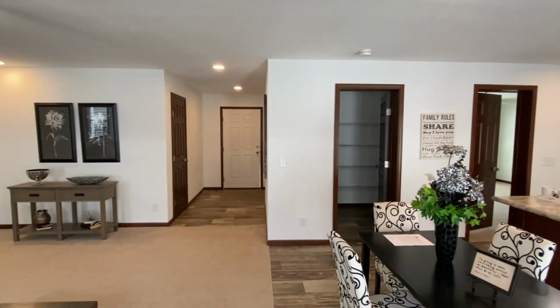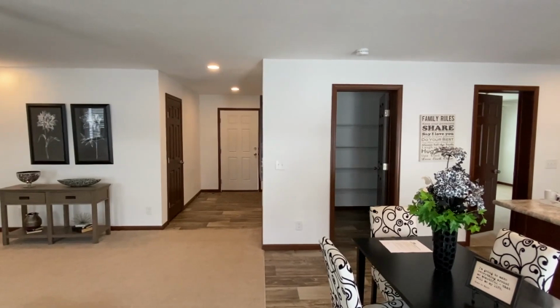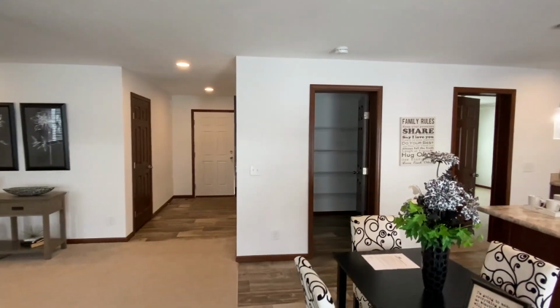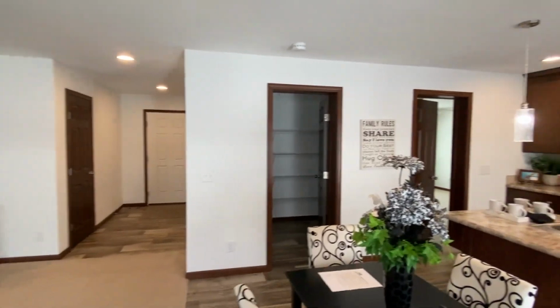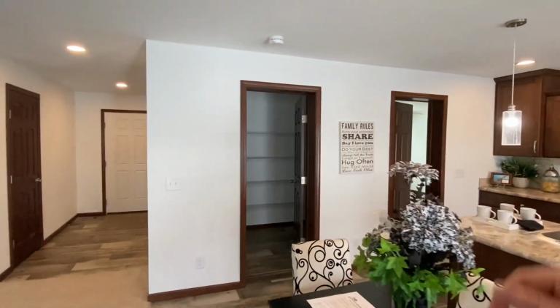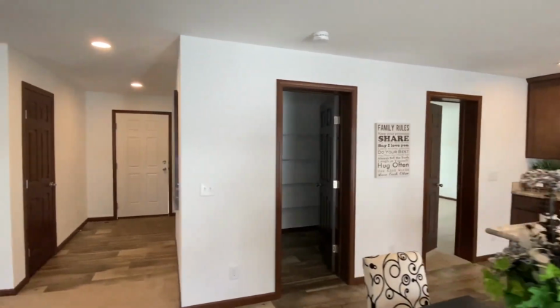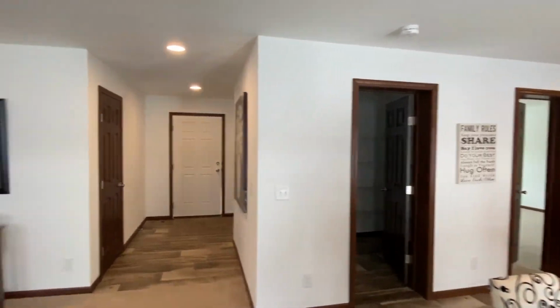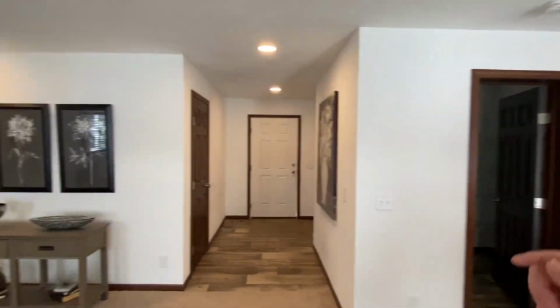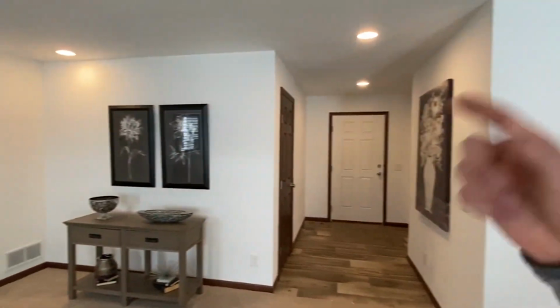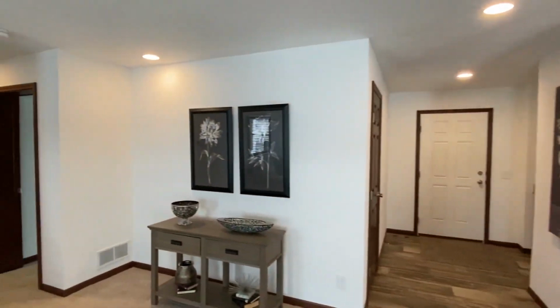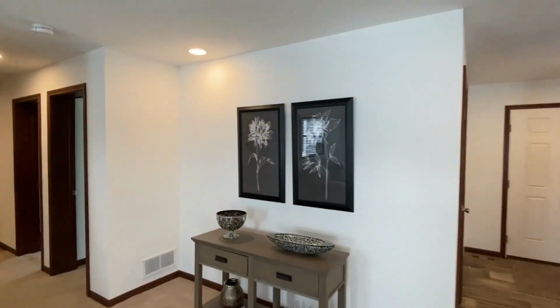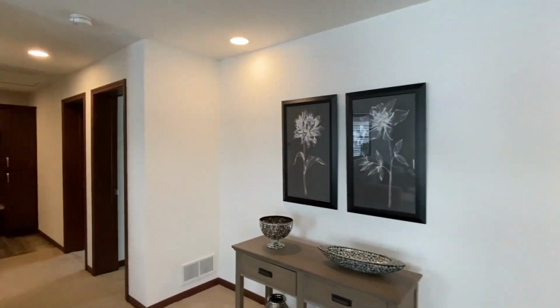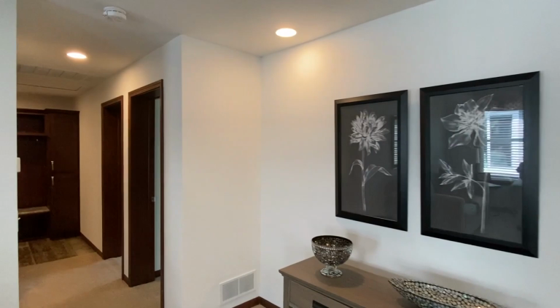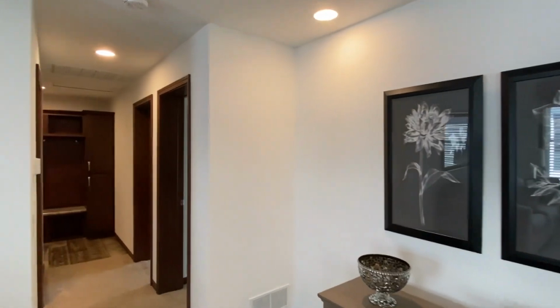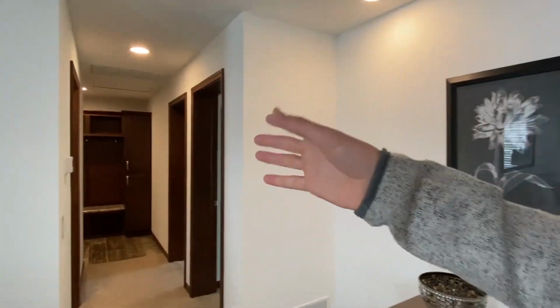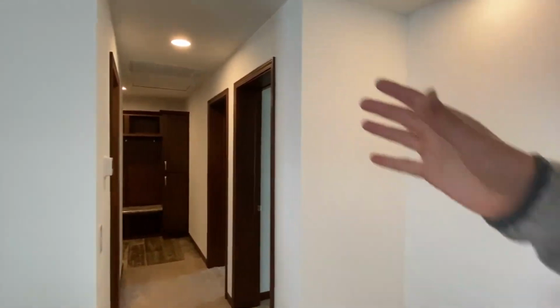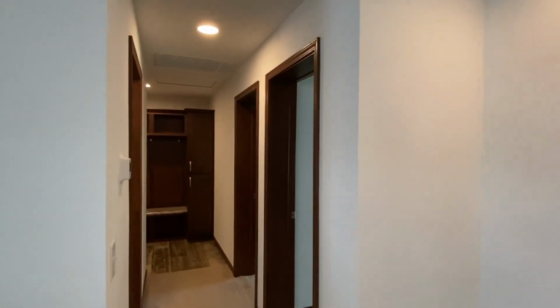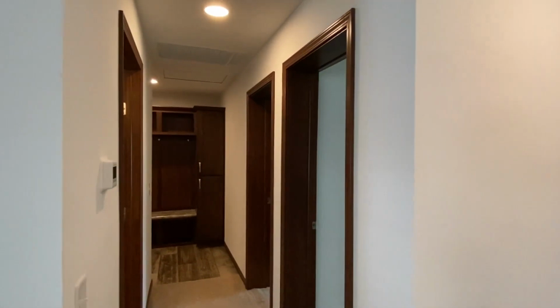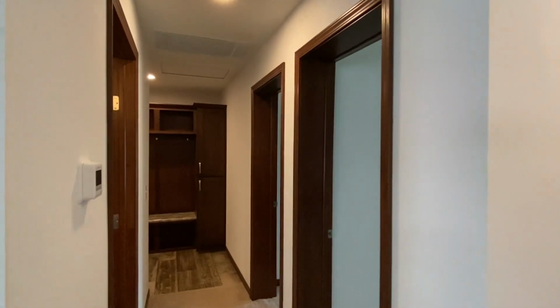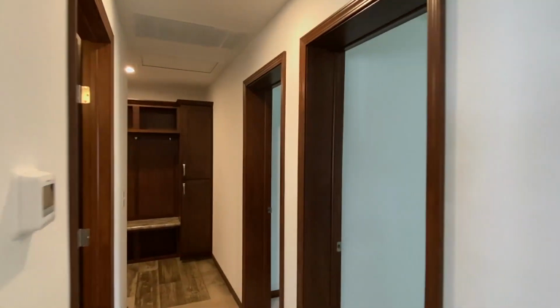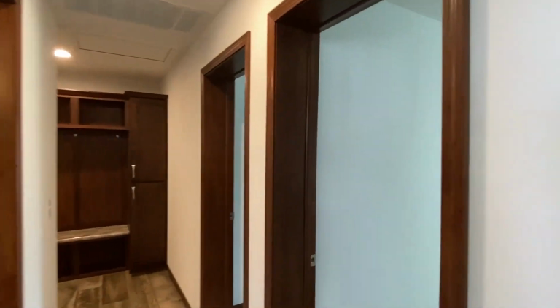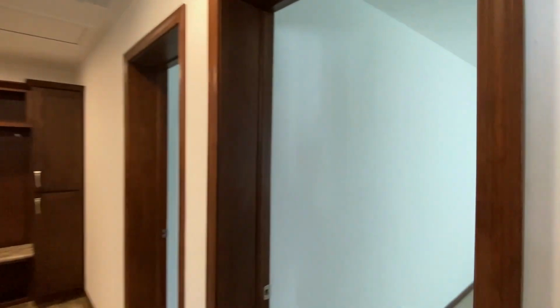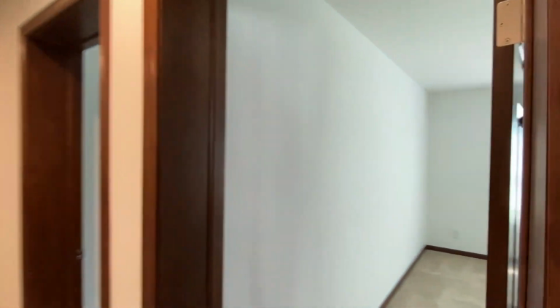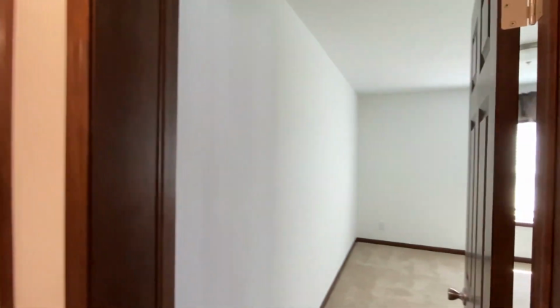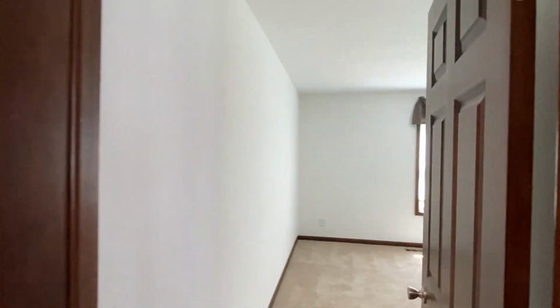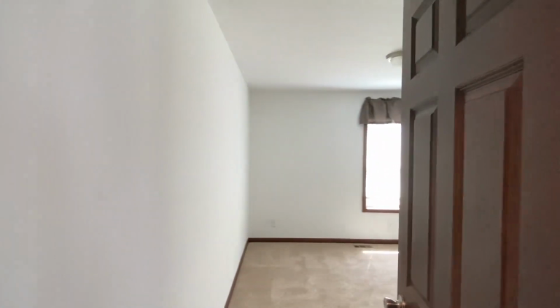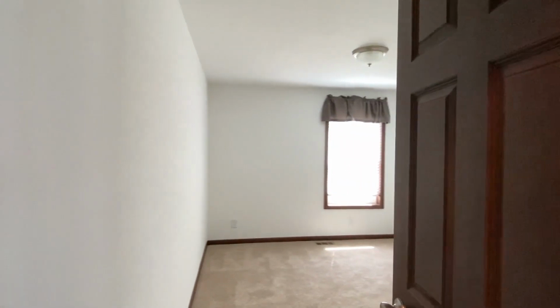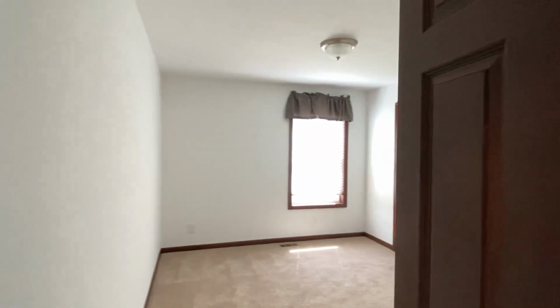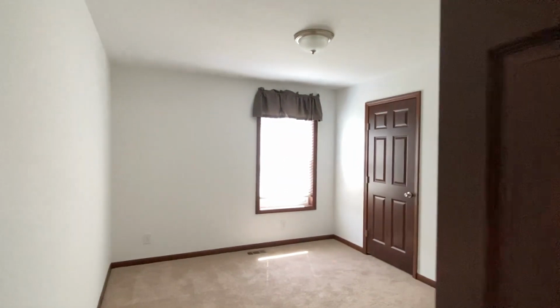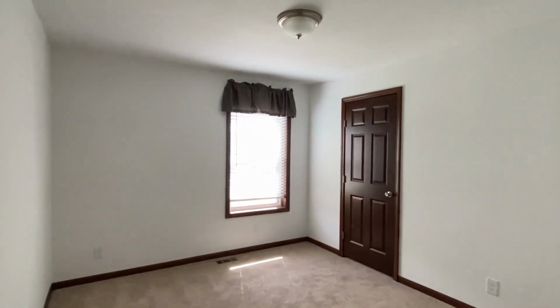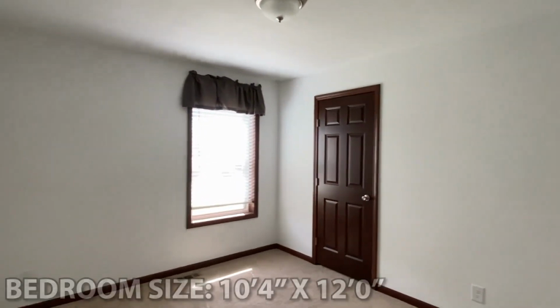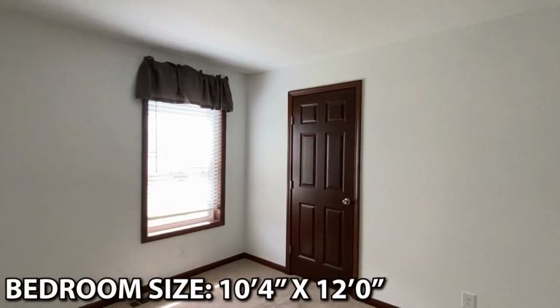The main bedroom is right down there, but before we get to that I'm going to show you all the bedrooms down here and the utility room where that side door is — pretty cool setup. First we'll walk into this bedroom — it's a good size room.